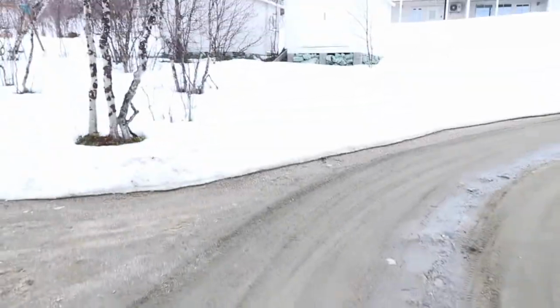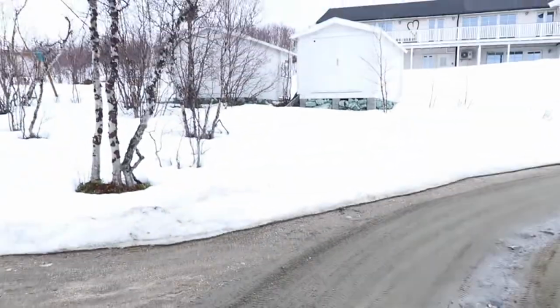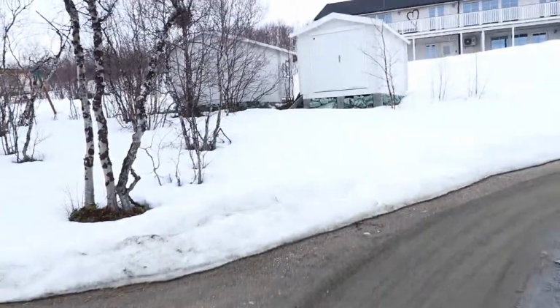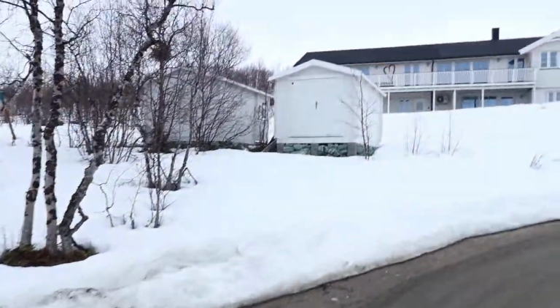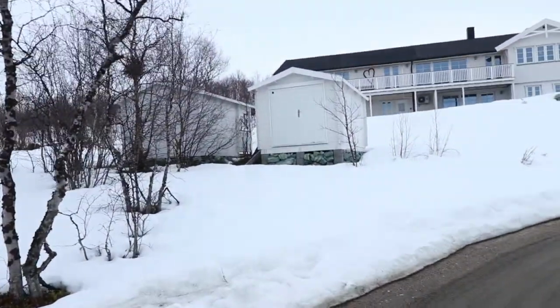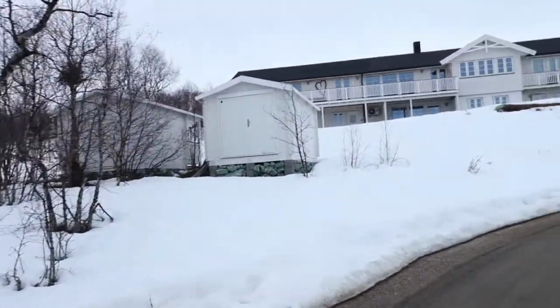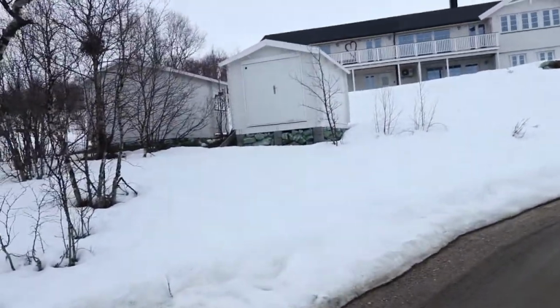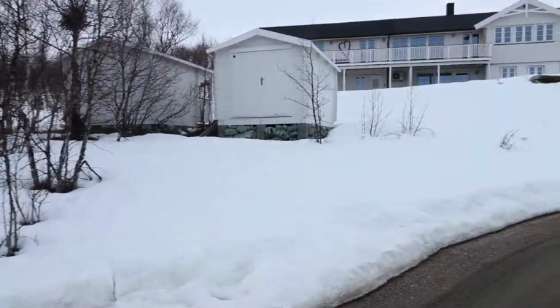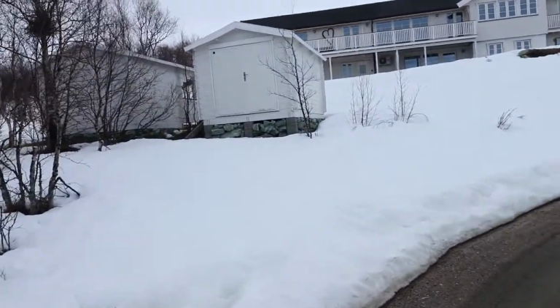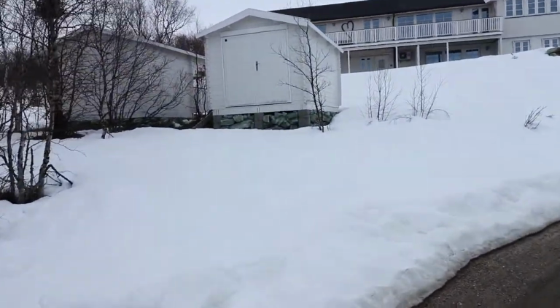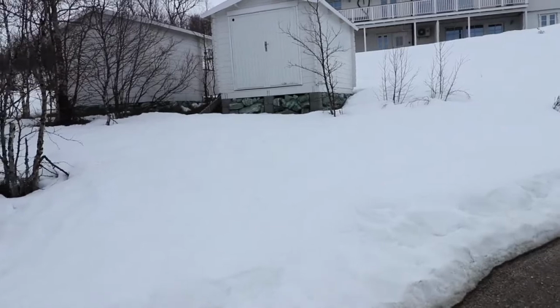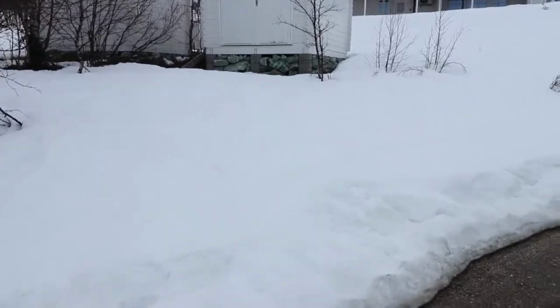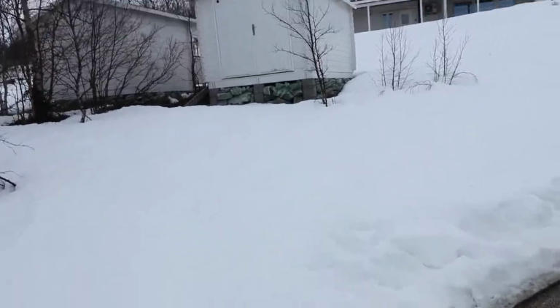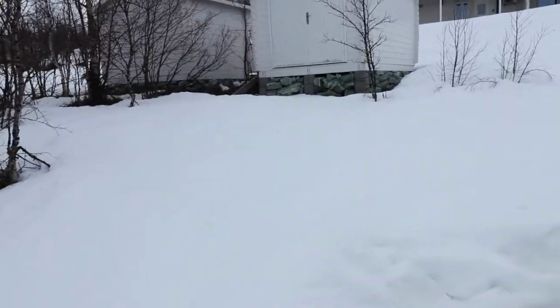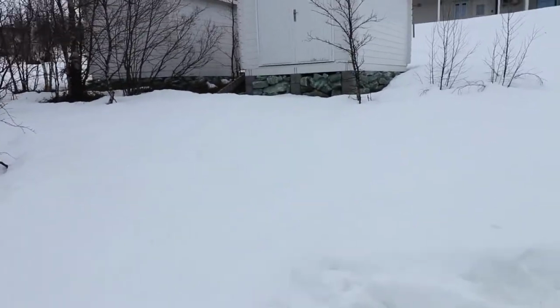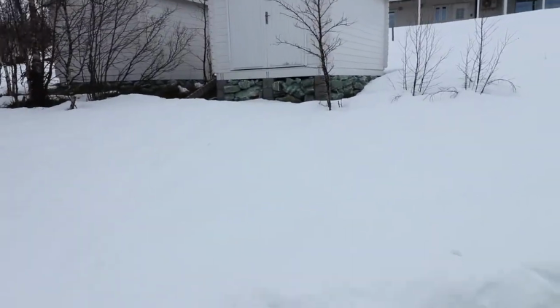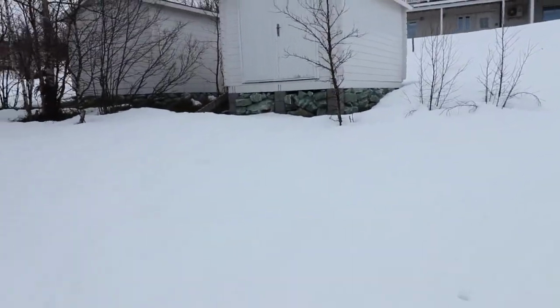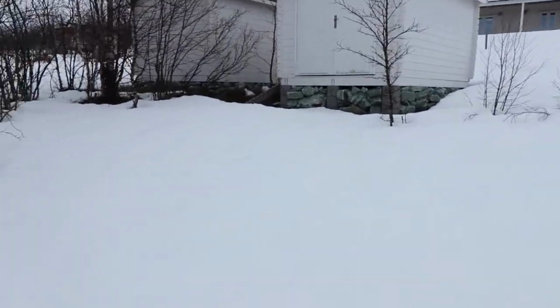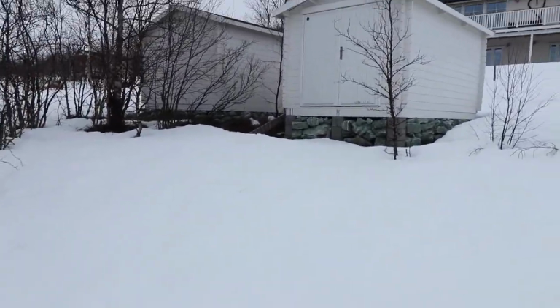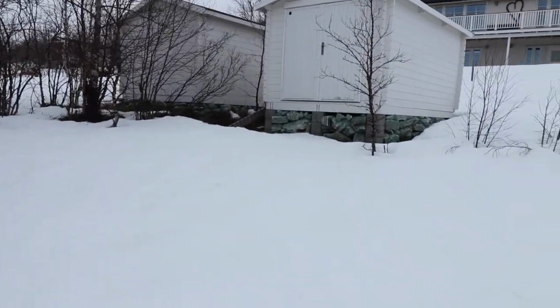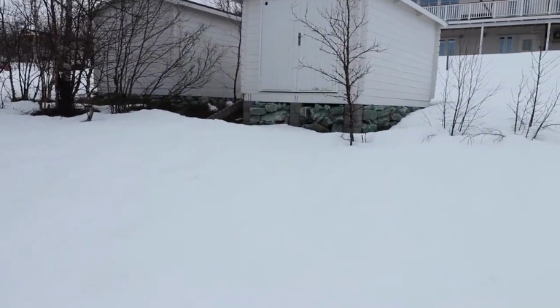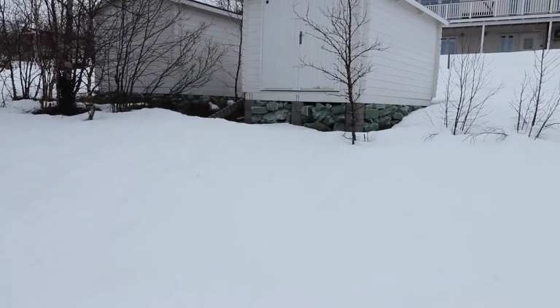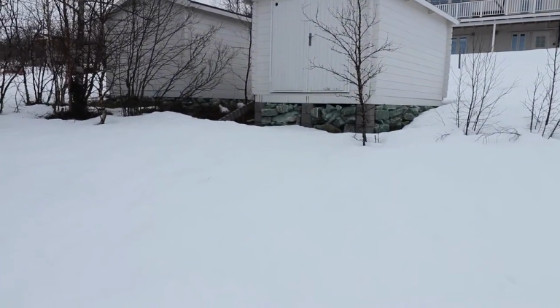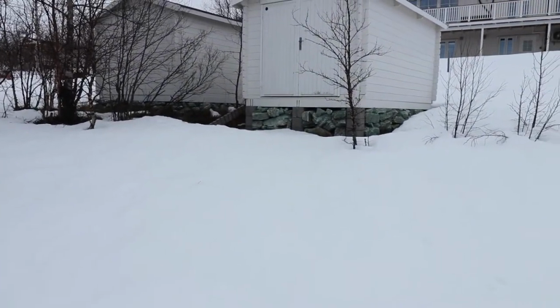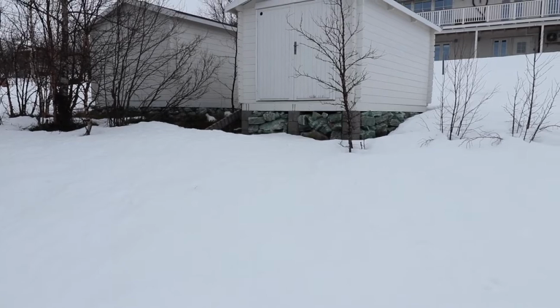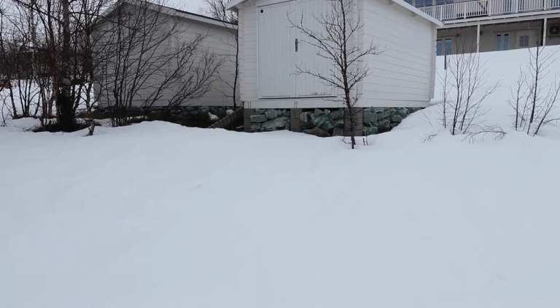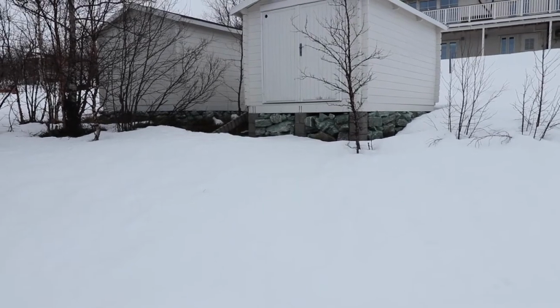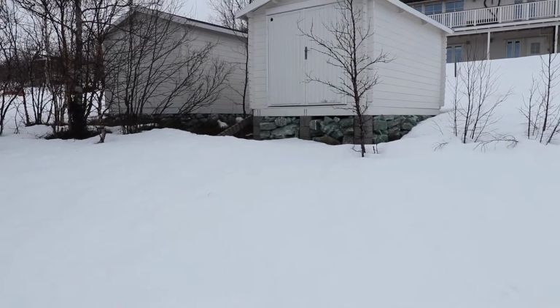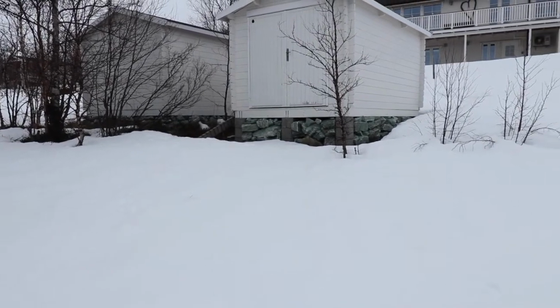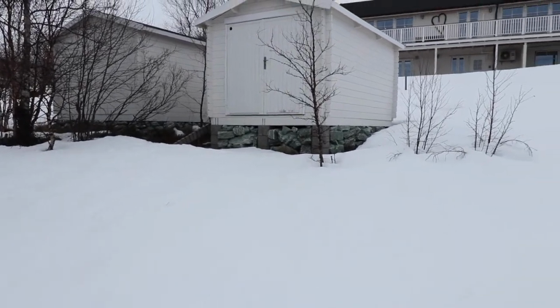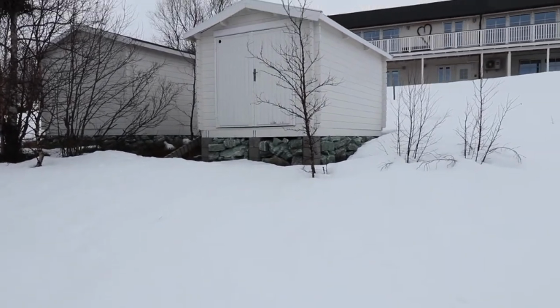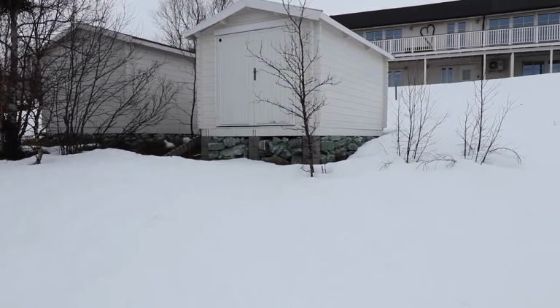Look at these houses right here — you can see all this green stone. There are a couple of quarries around here, so this stuff is just everywhere.